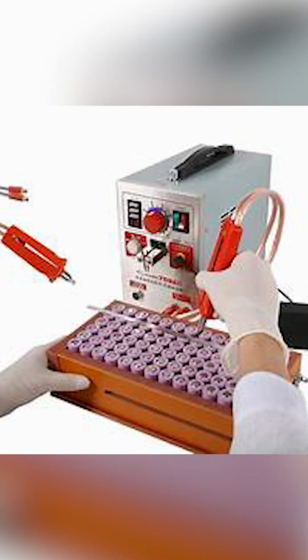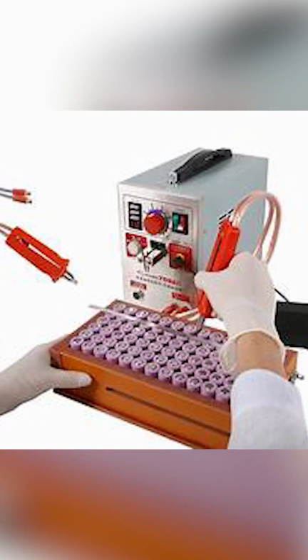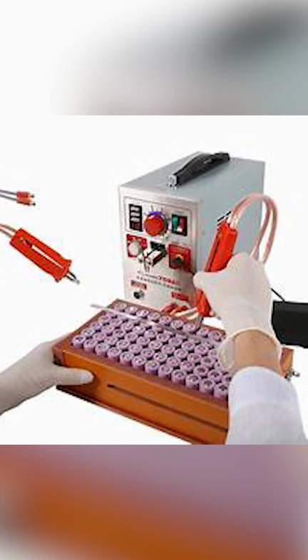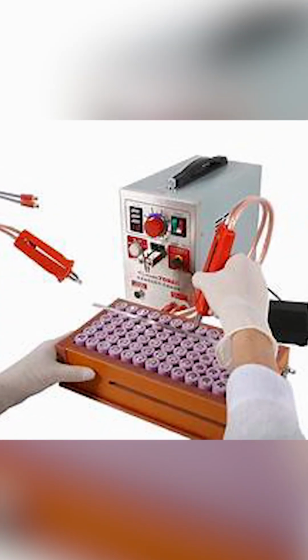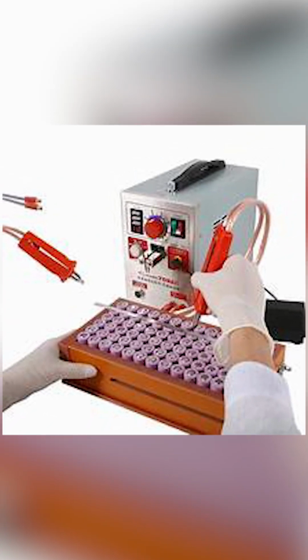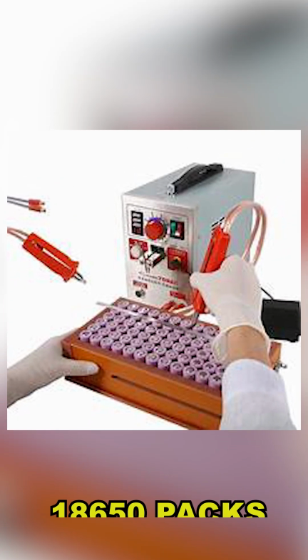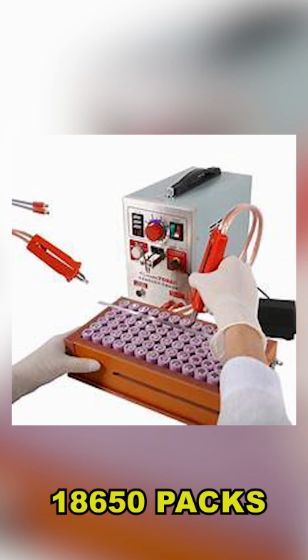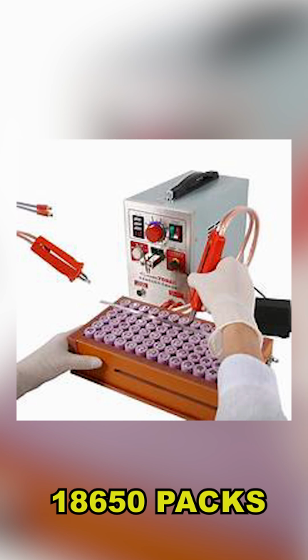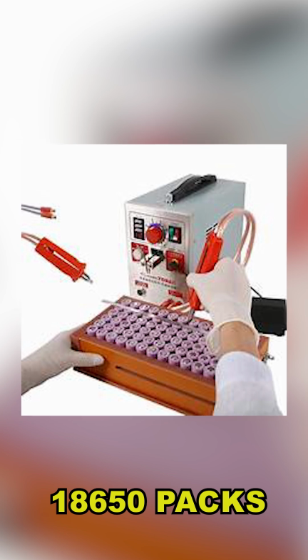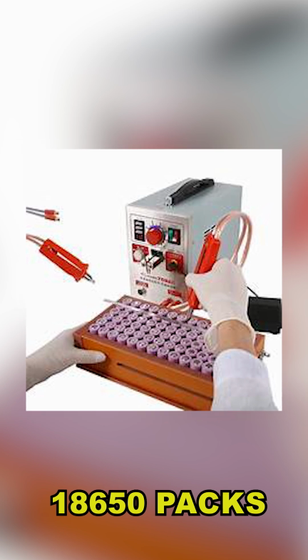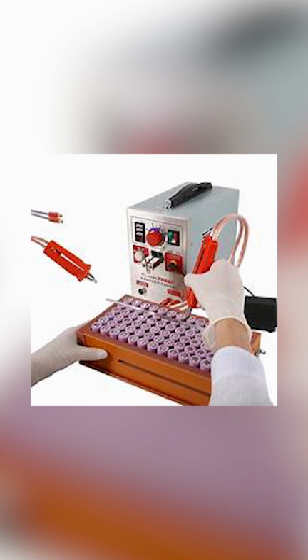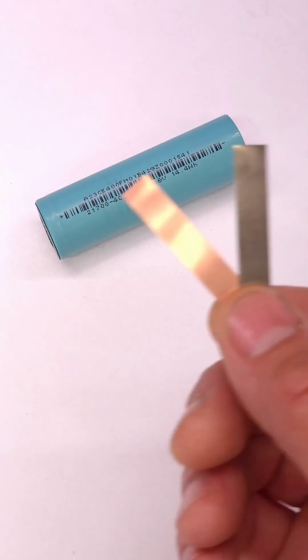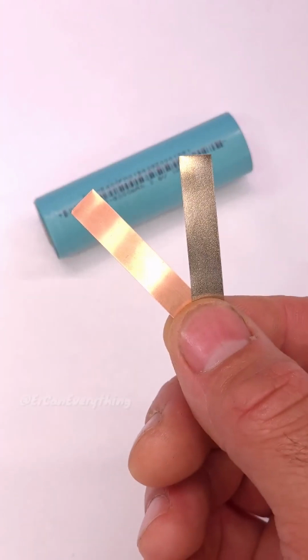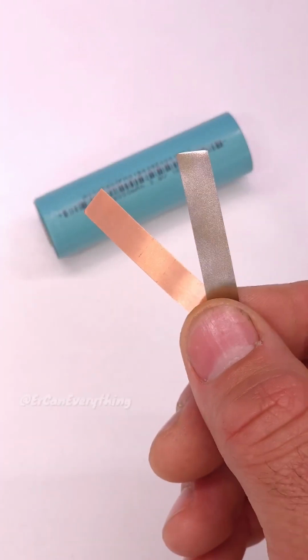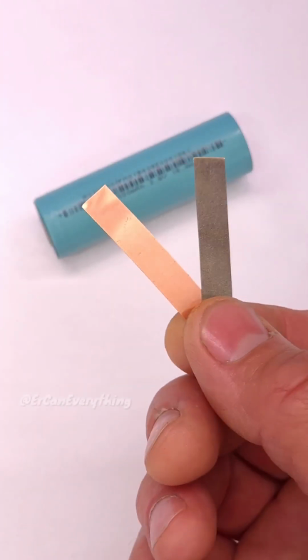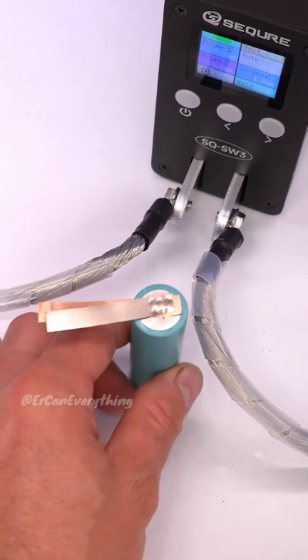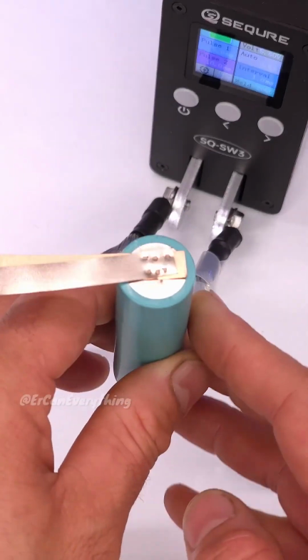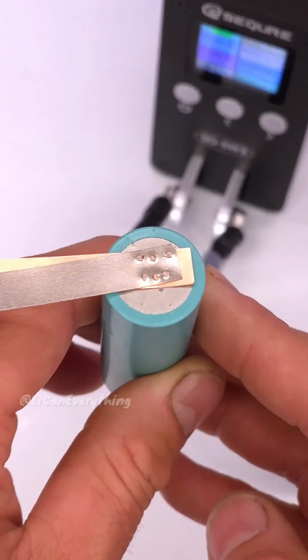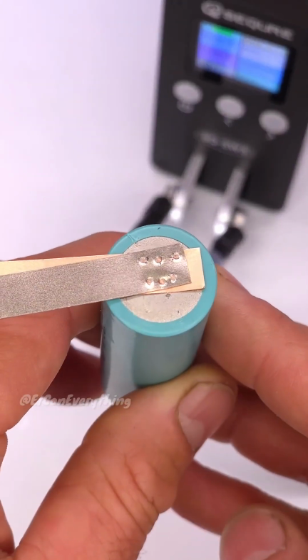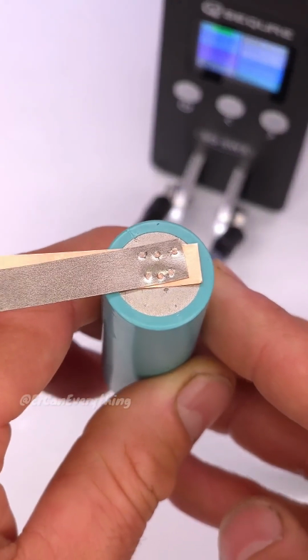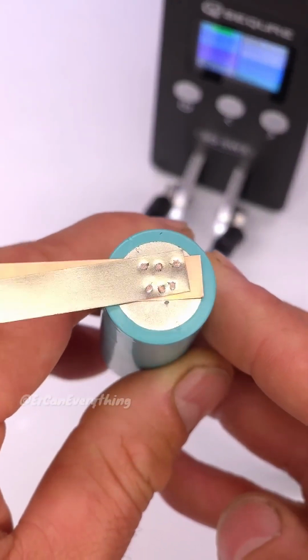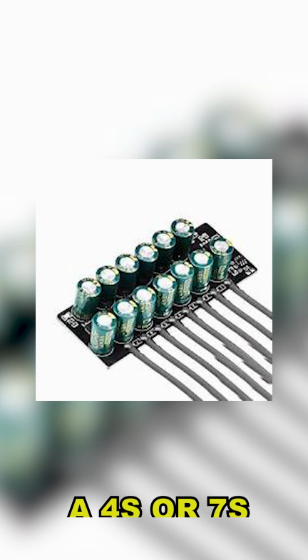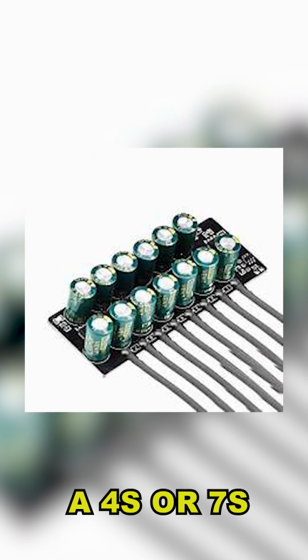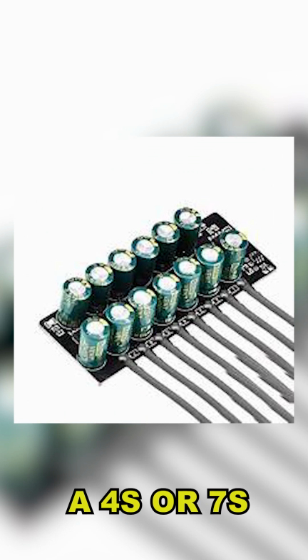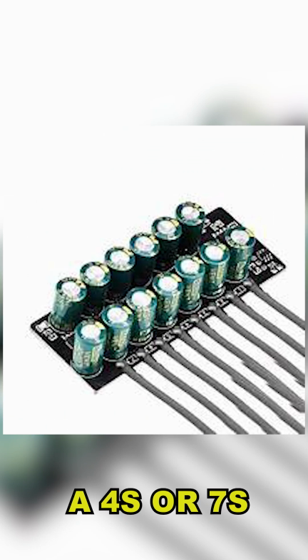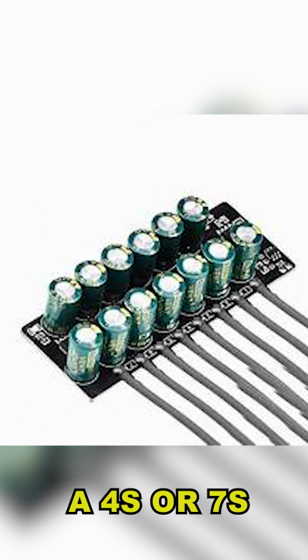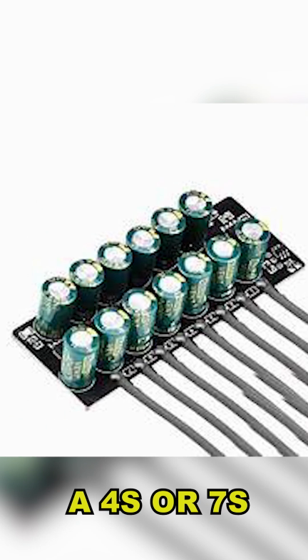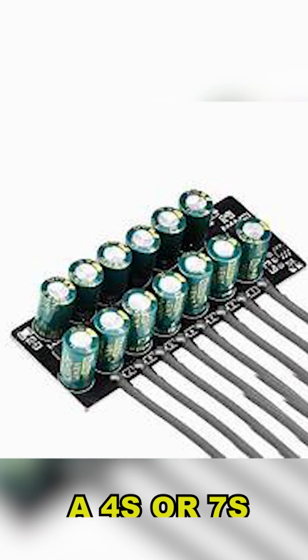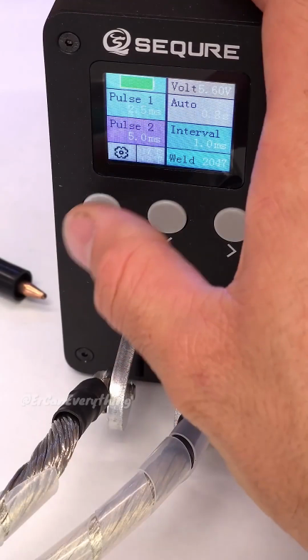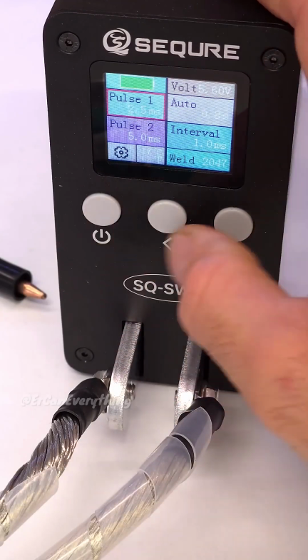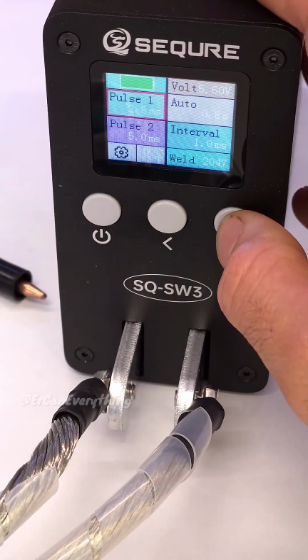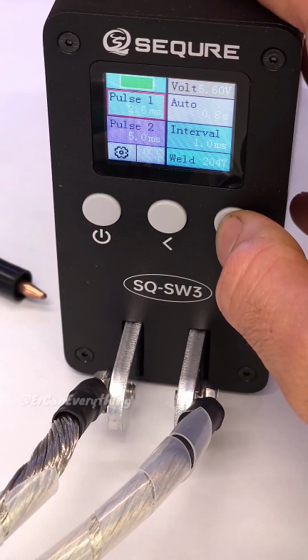Spot weld or solder them into 18650 packs using nickel strips and a battery management system for safety. A 4S or 7S setup works well, depending on your voltage needs.